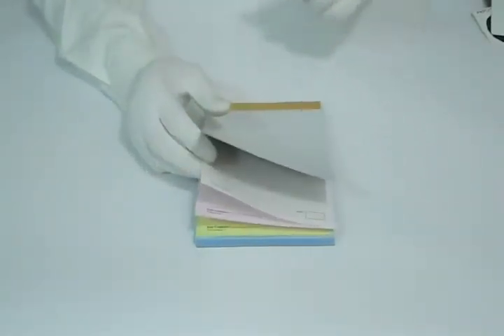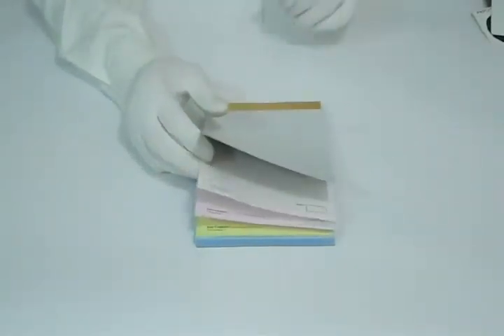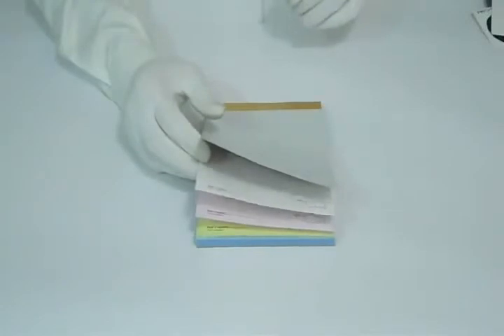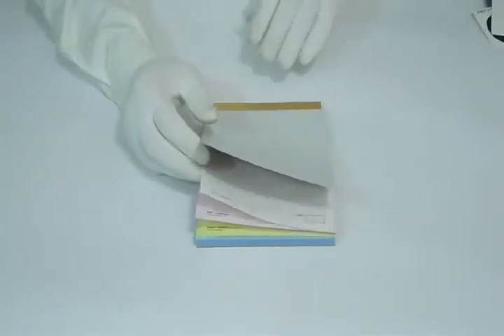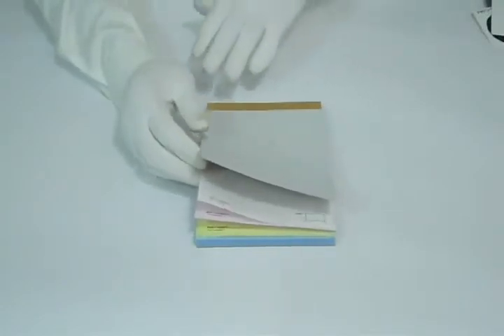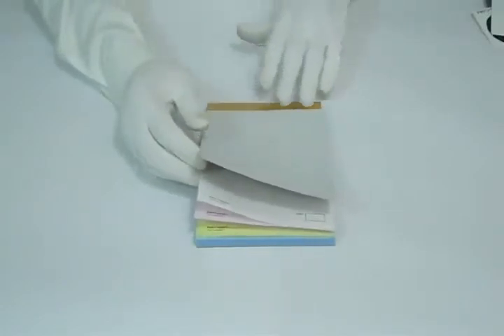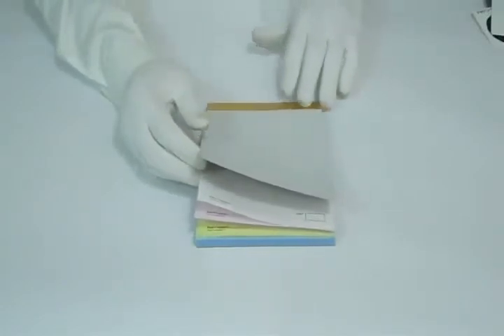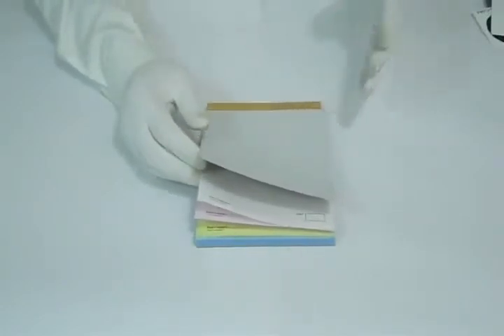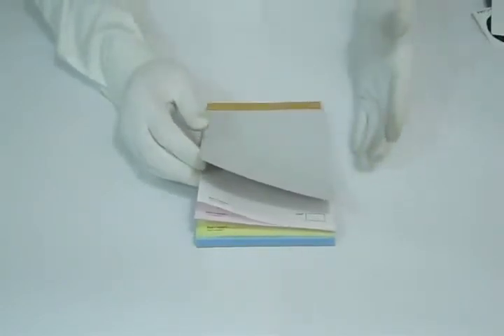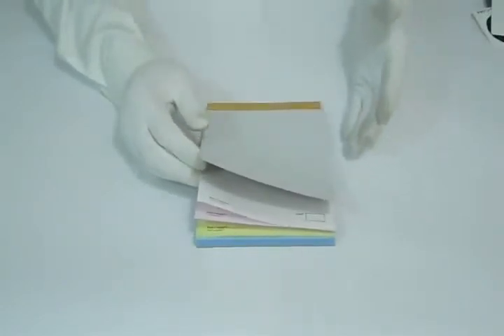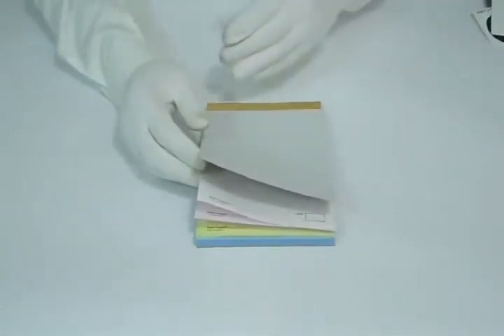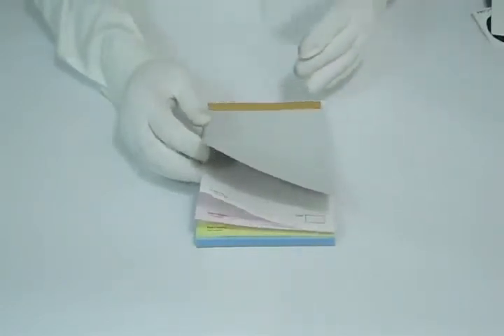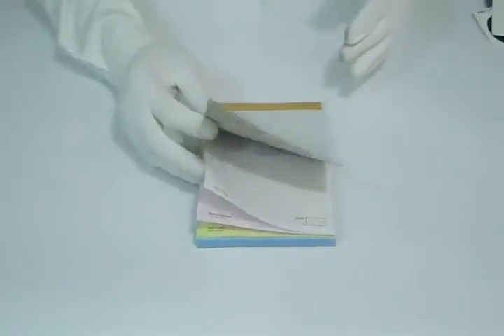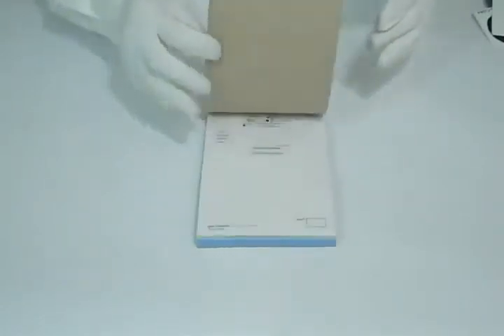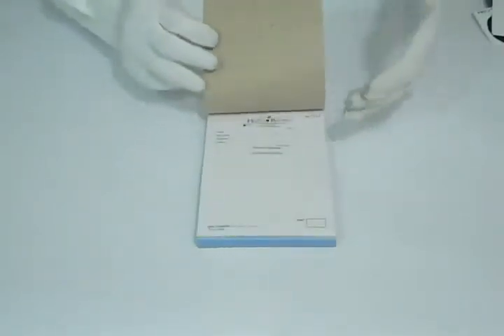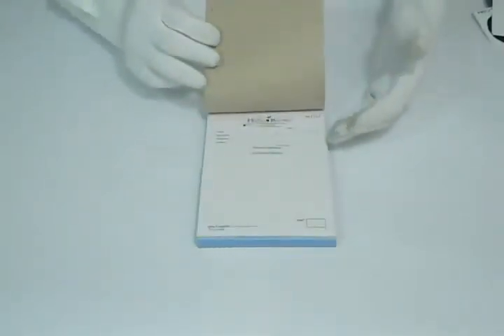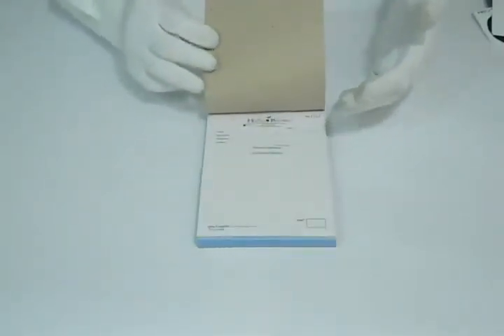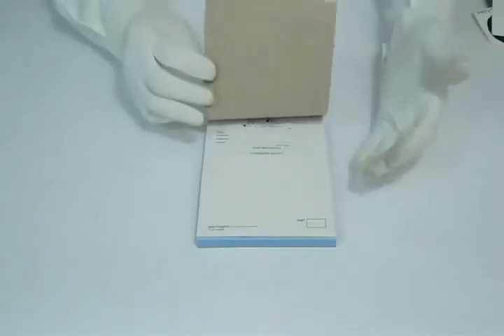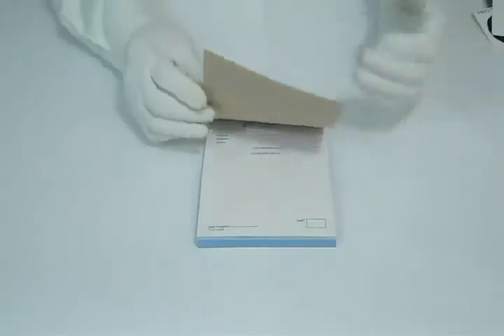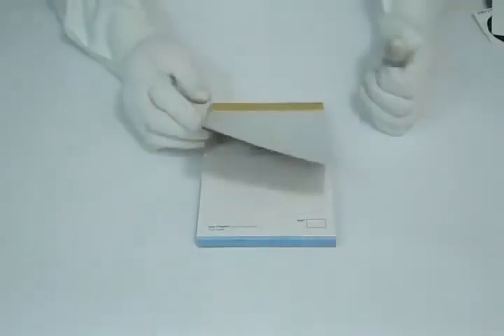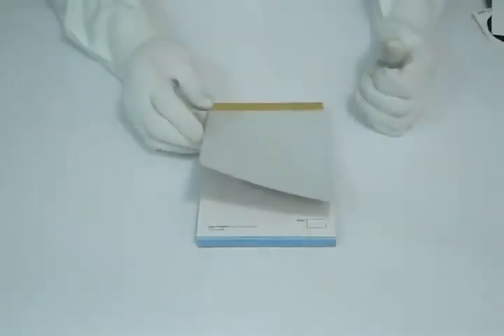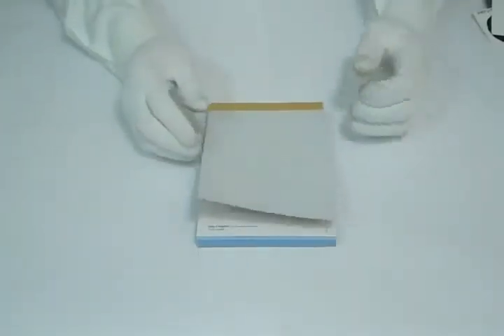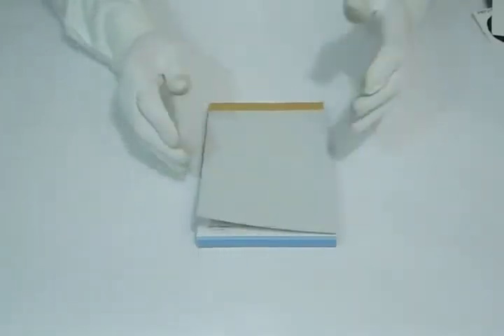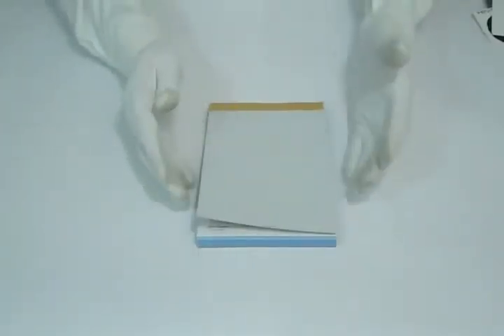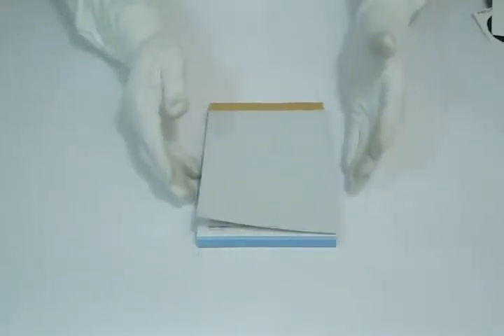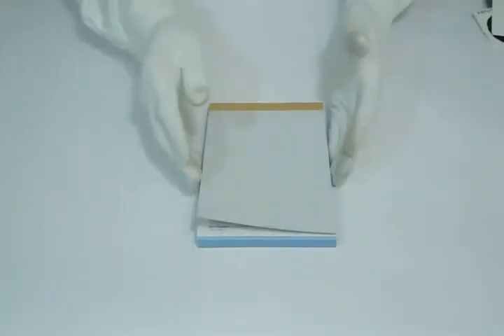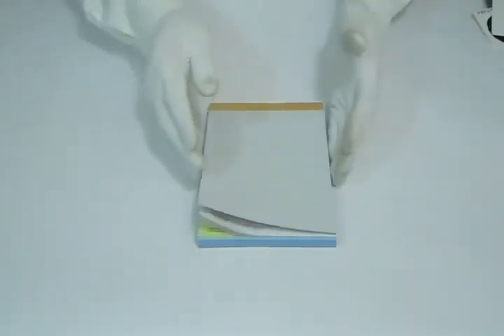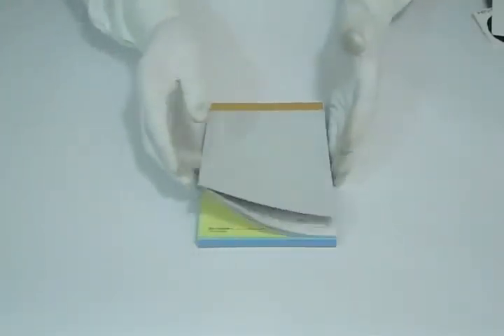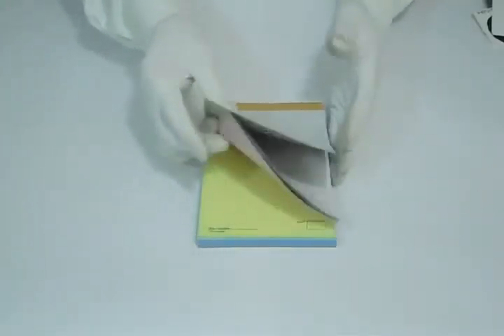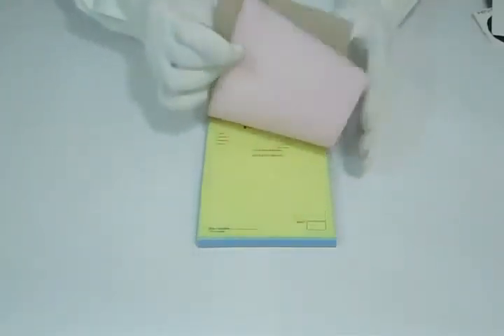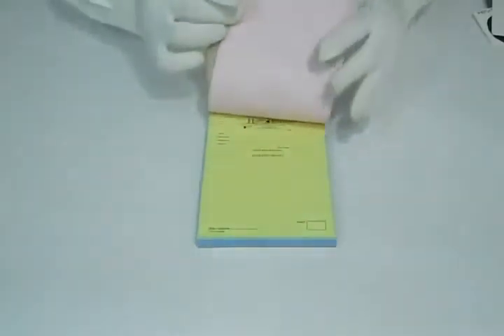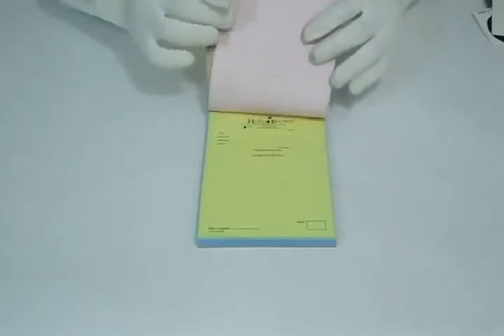You can have it bound in pads or books with perforation, sequential numbering, or anything you need. You can customize carbonless forms according to your required quantity and size.